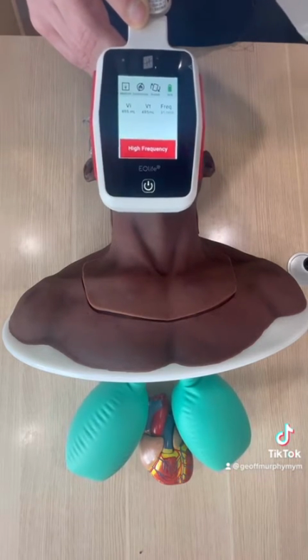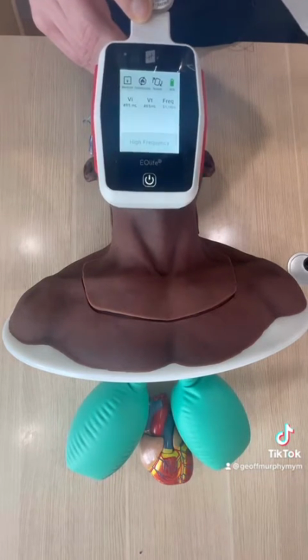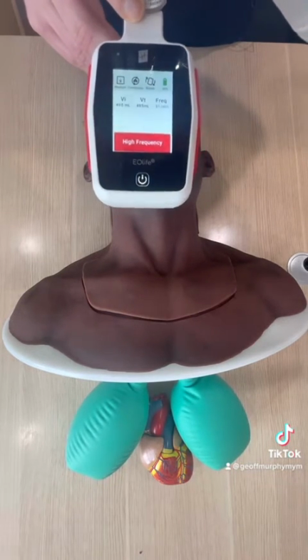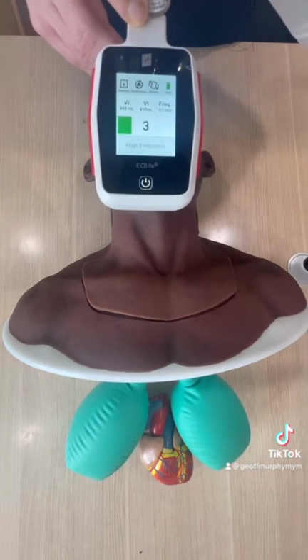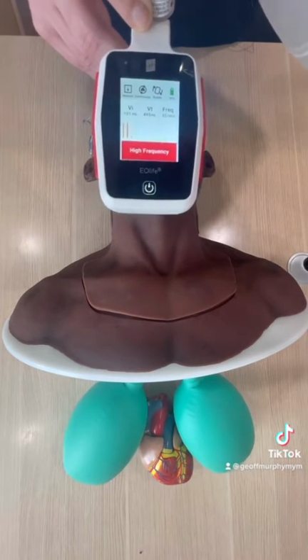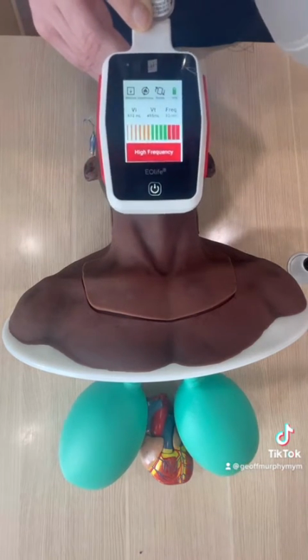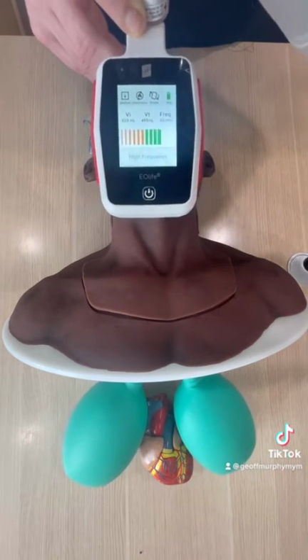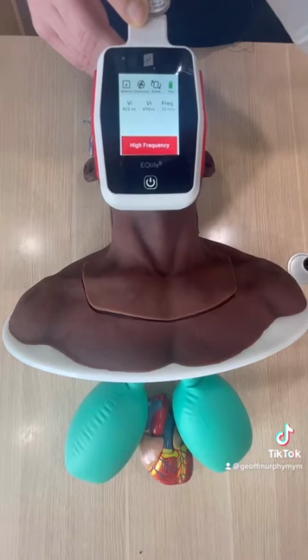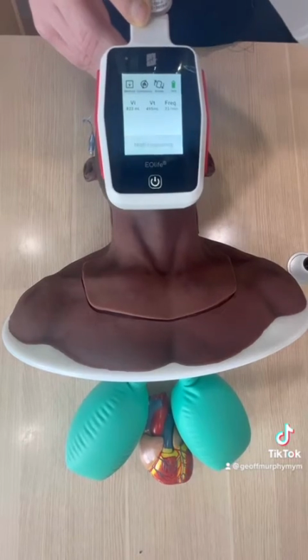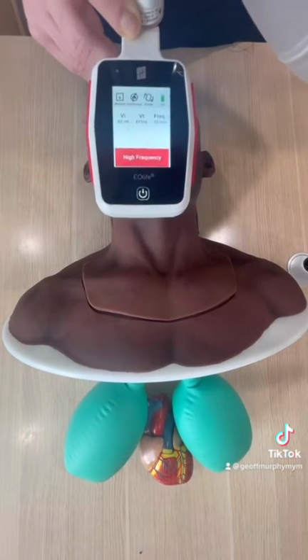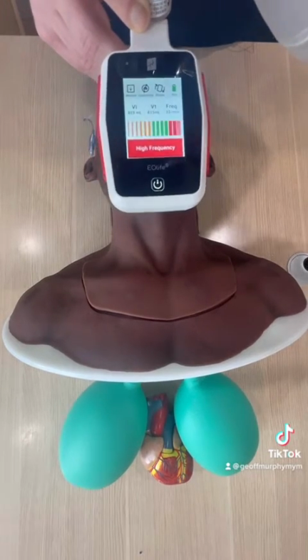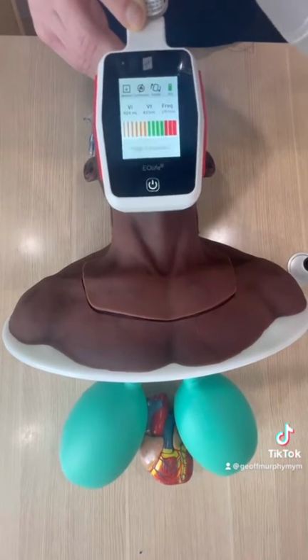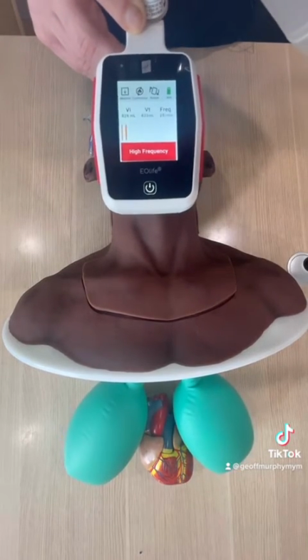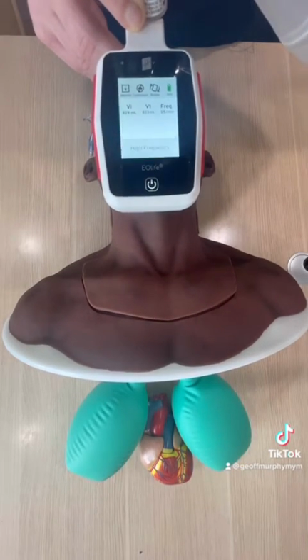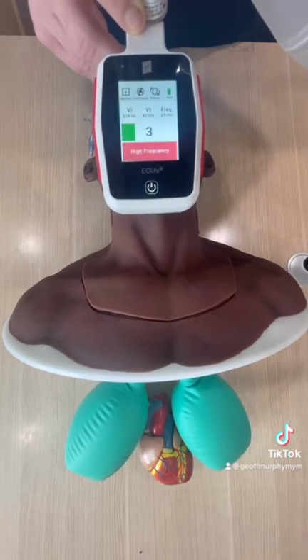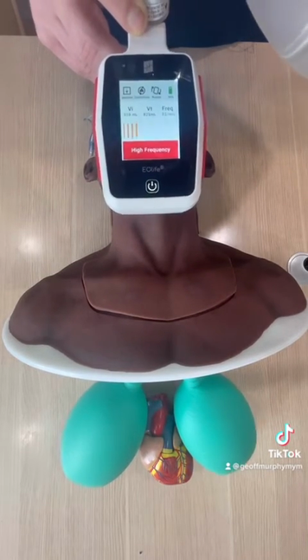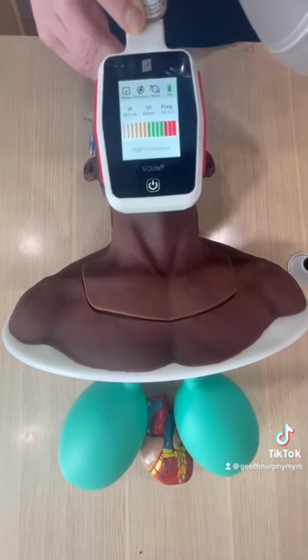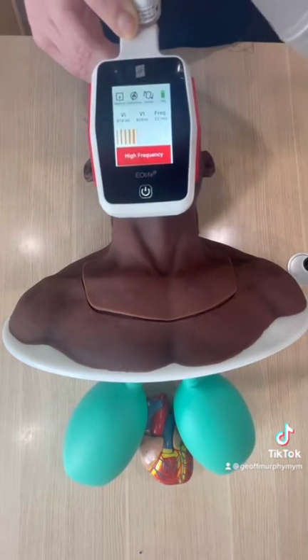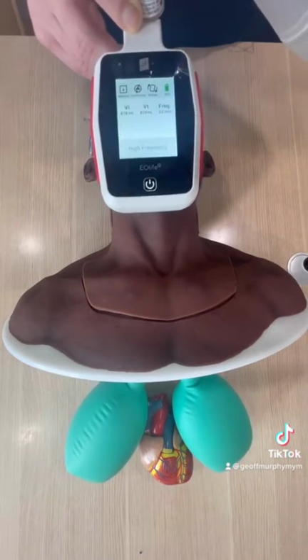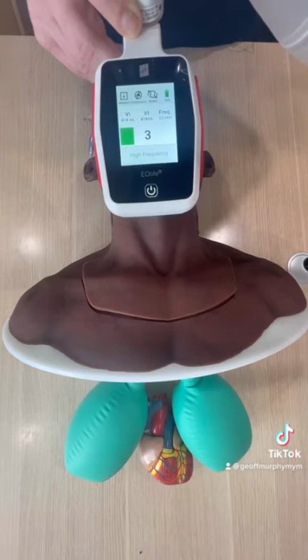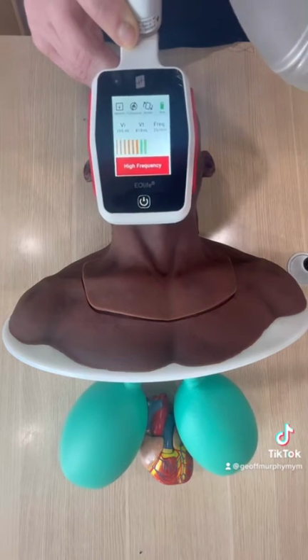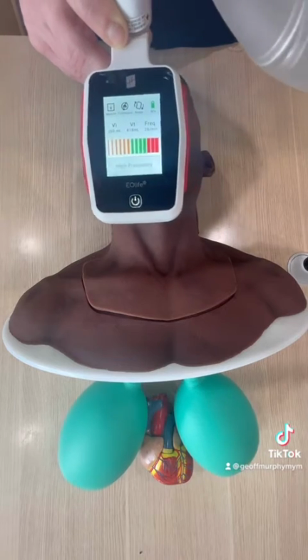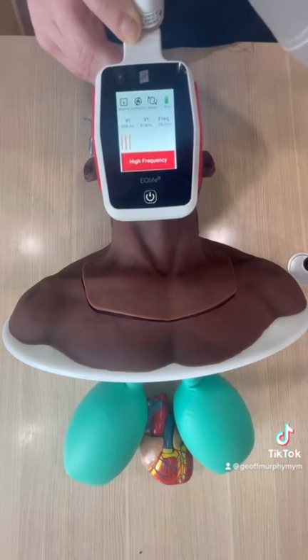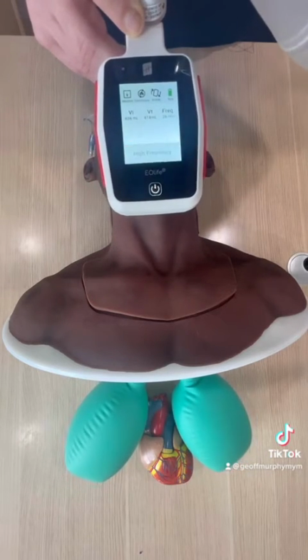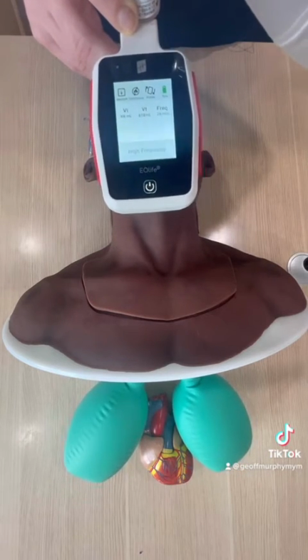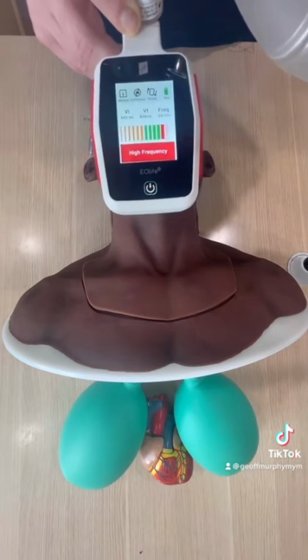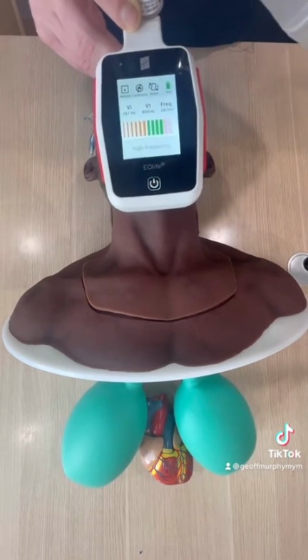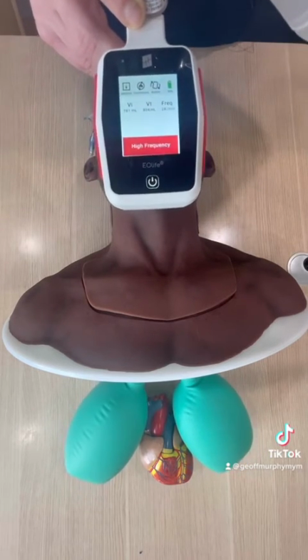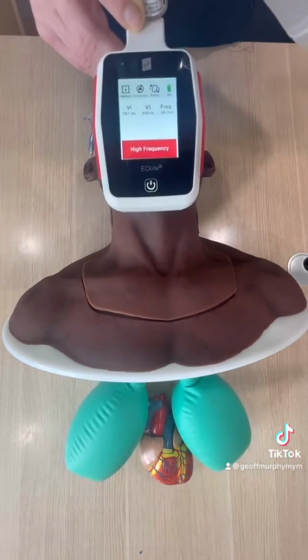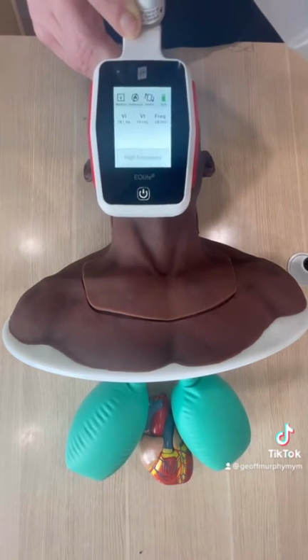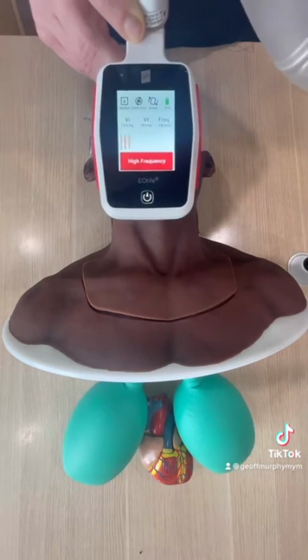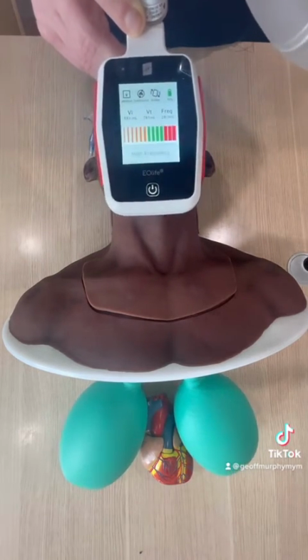But let's see what happens when I overventilate. Look at how much more crowding there is around the superior and inferior vena cavas — and that's not what we want in a CPR situation.